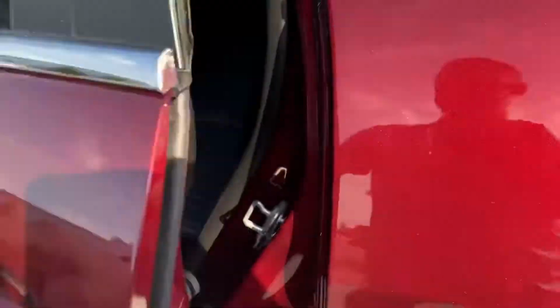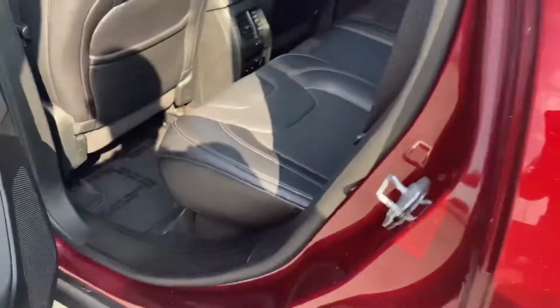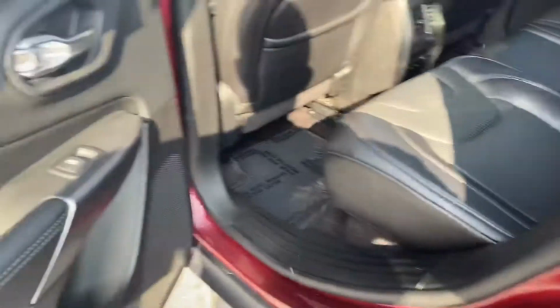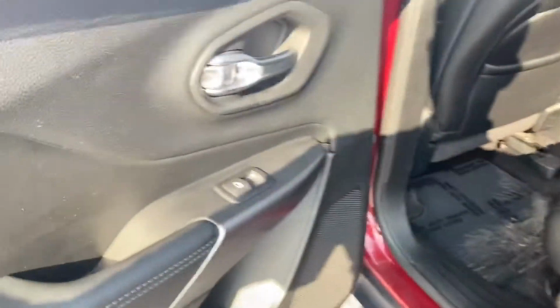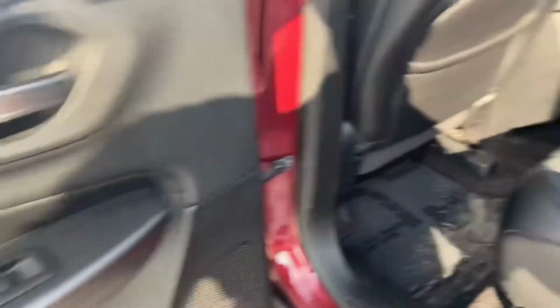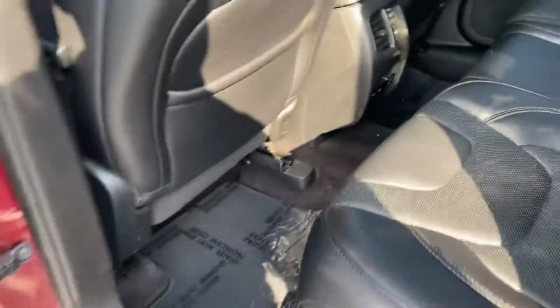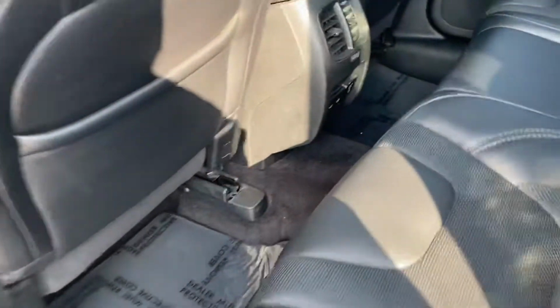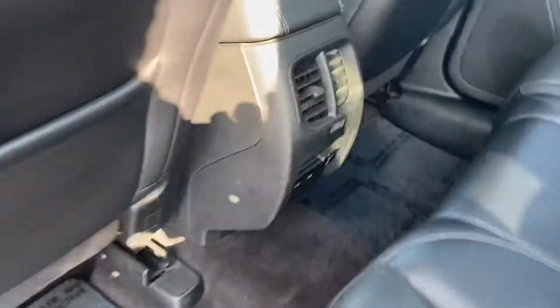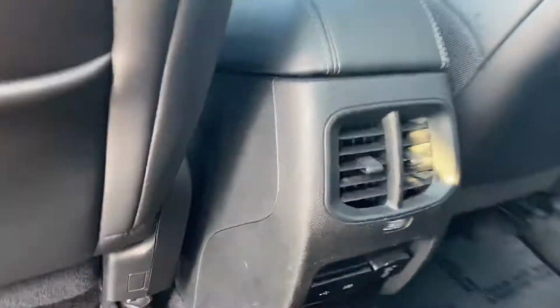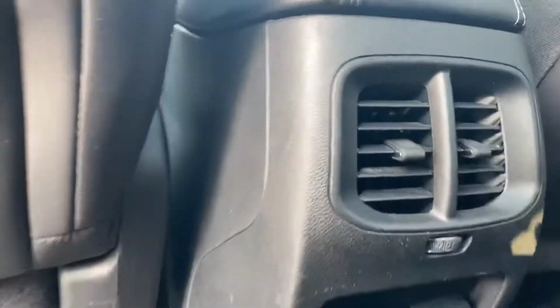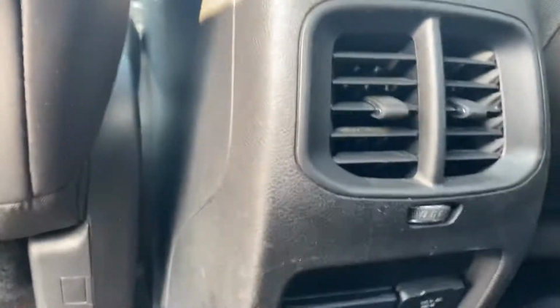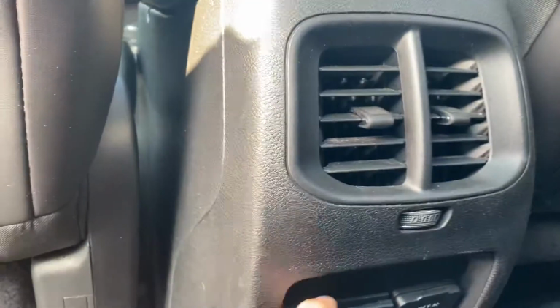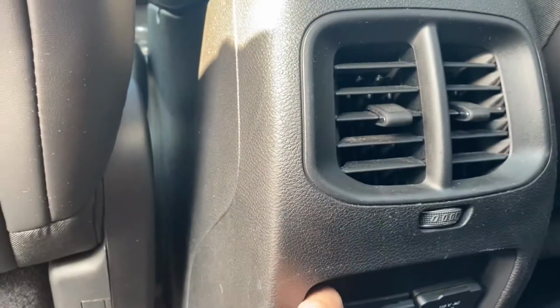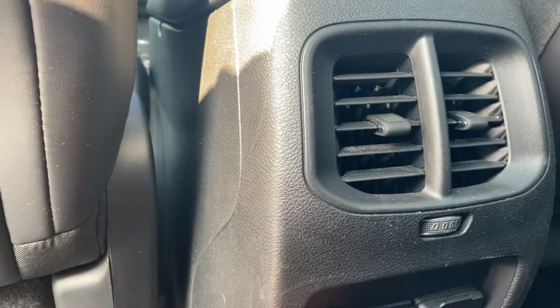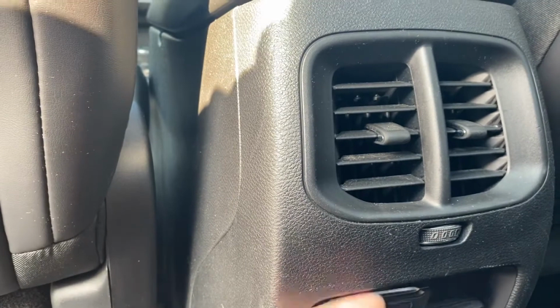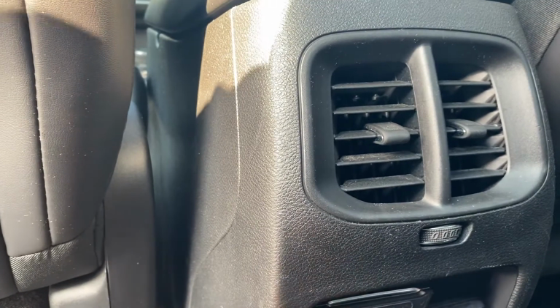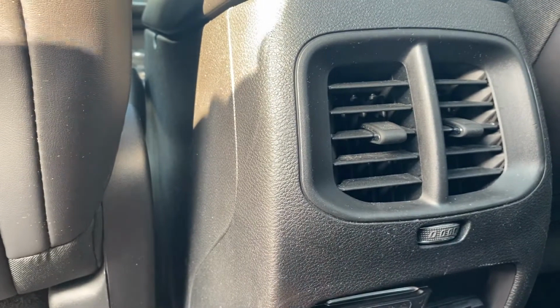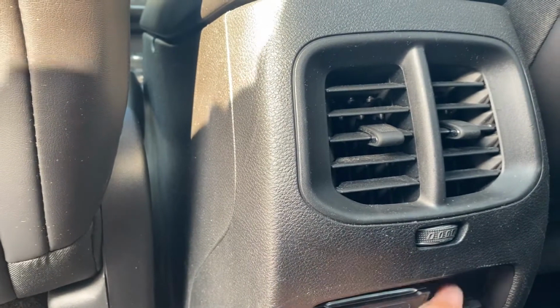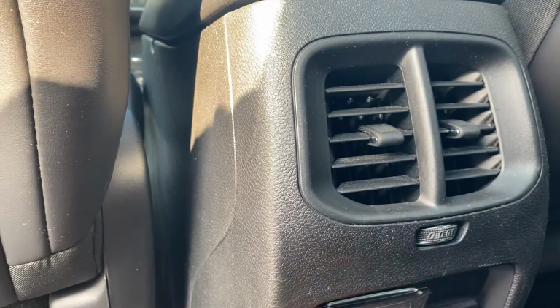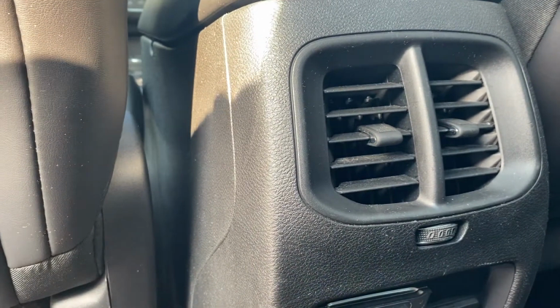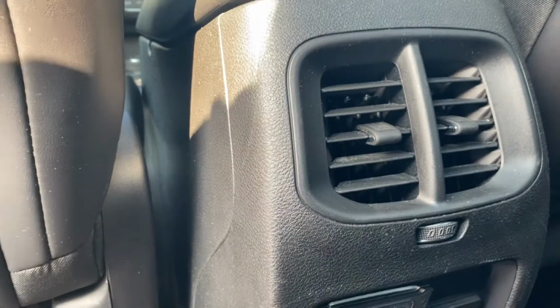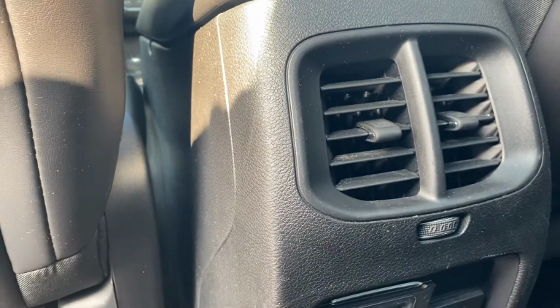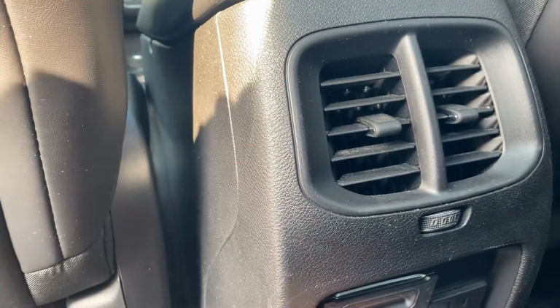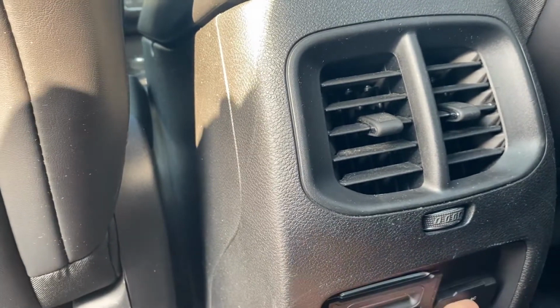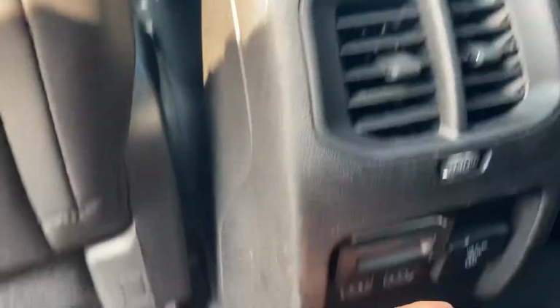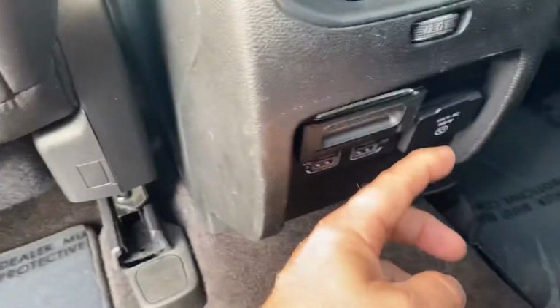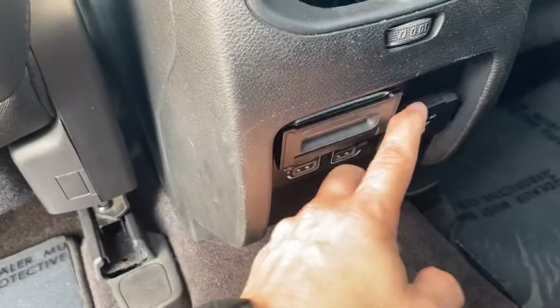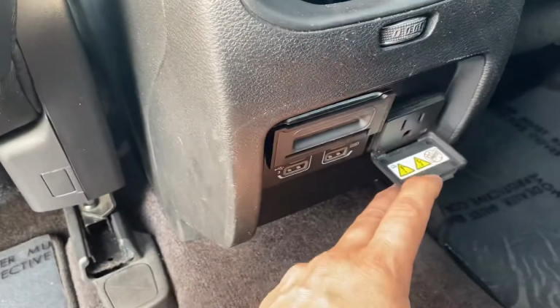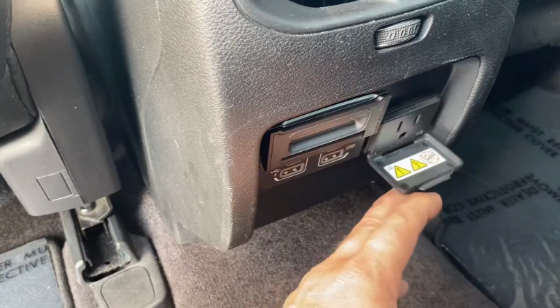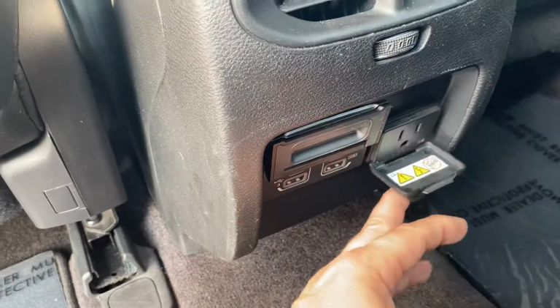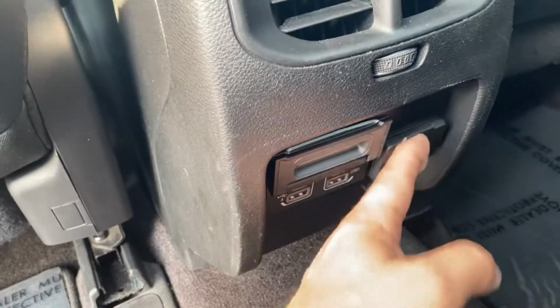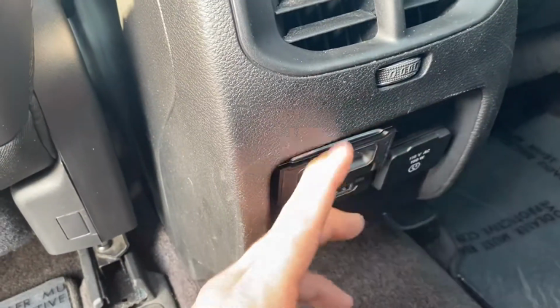Driver's side back seats are nice and clean. There are a couple of power outlets in here — USB ports and a 115 three-prong outlet. Sorry, bad camera angle there.